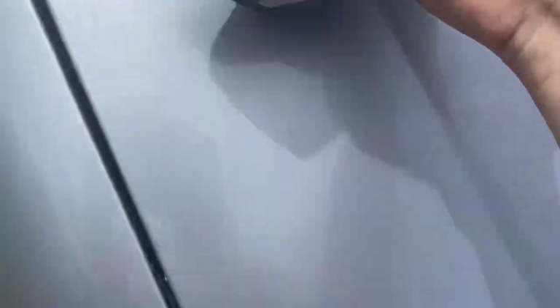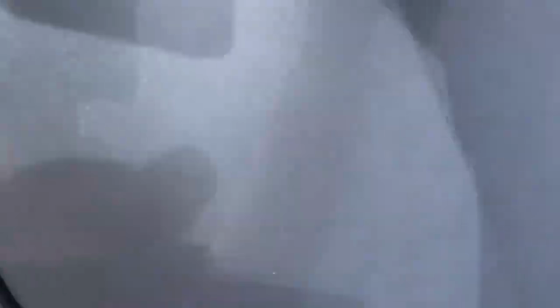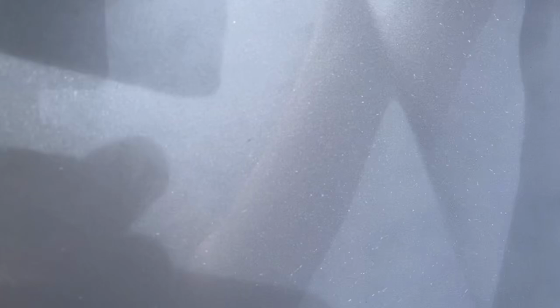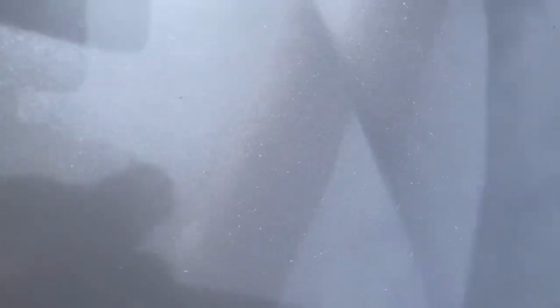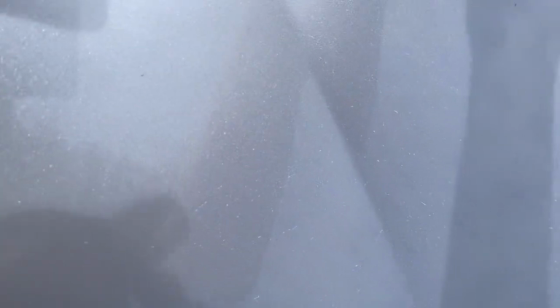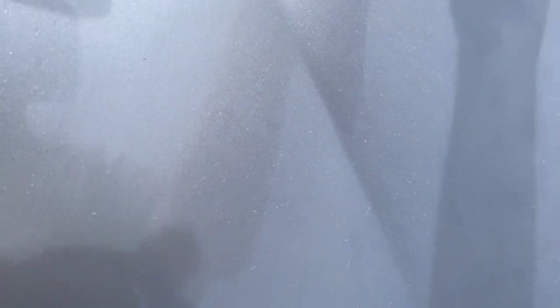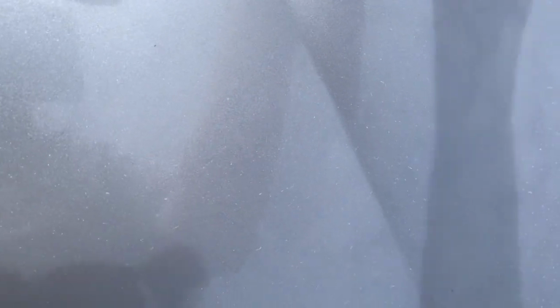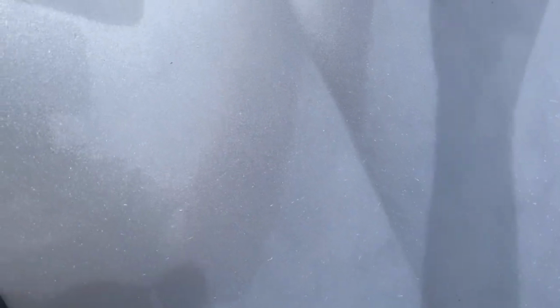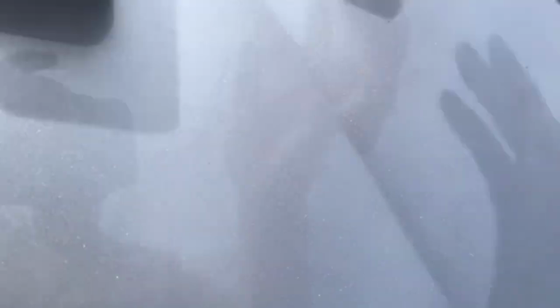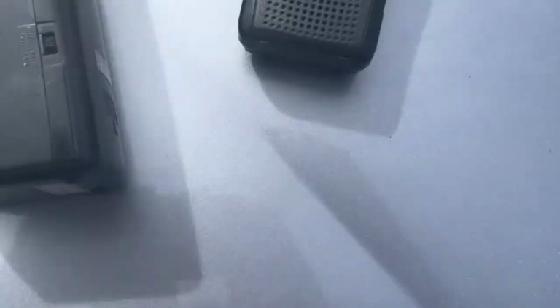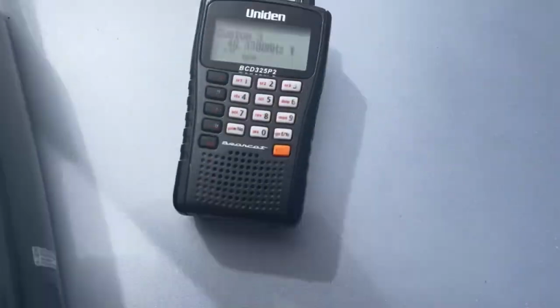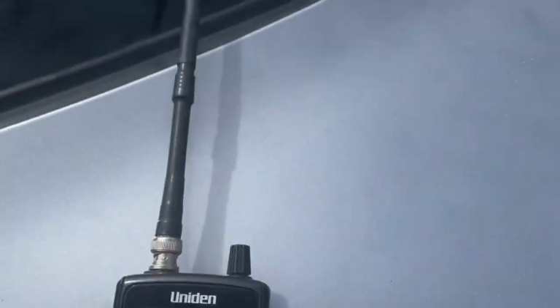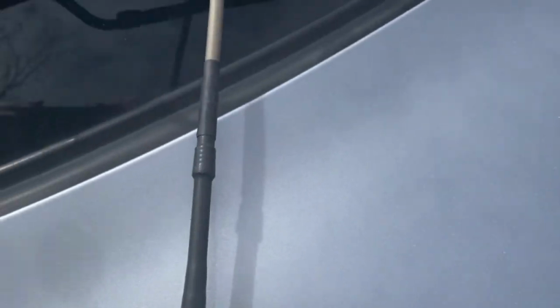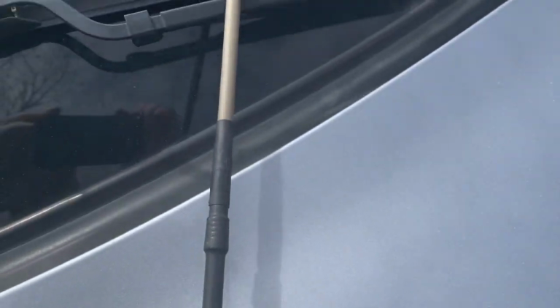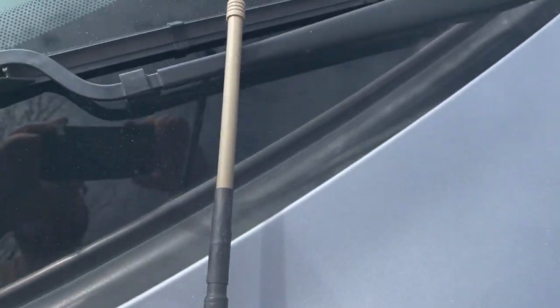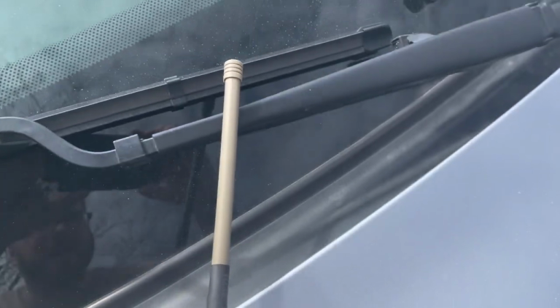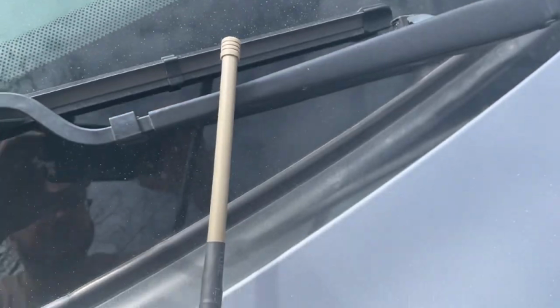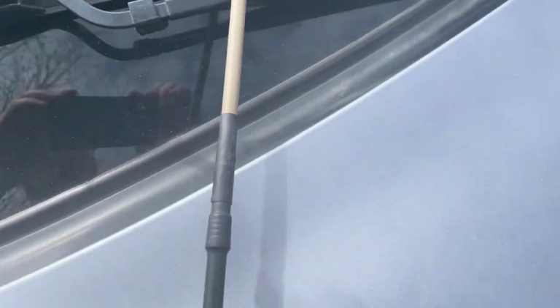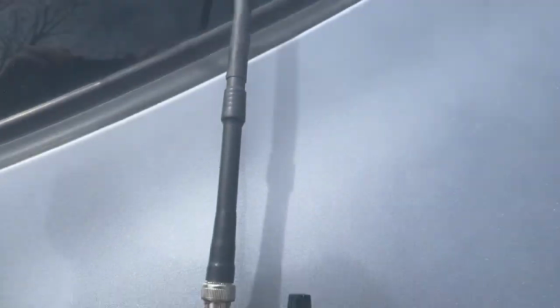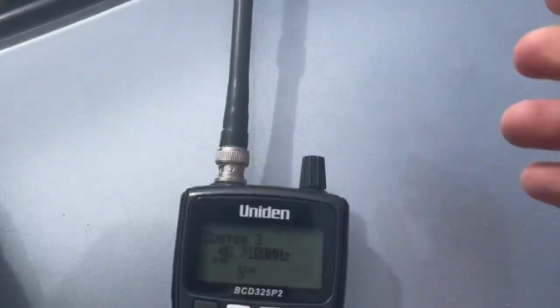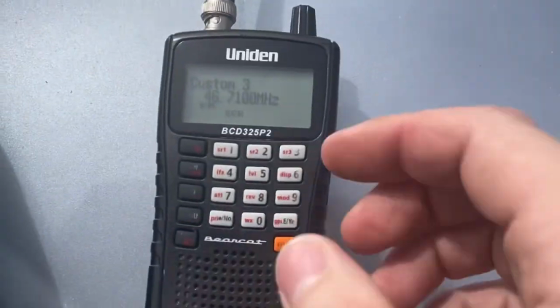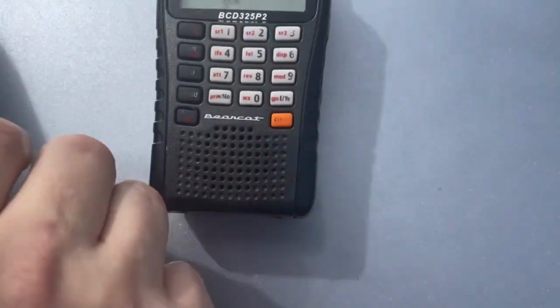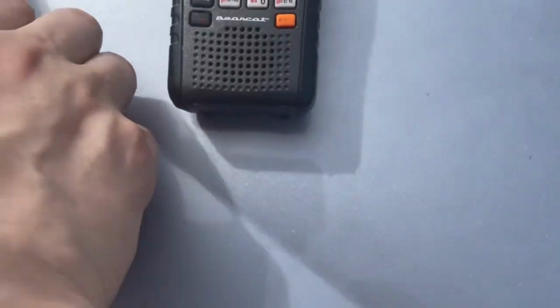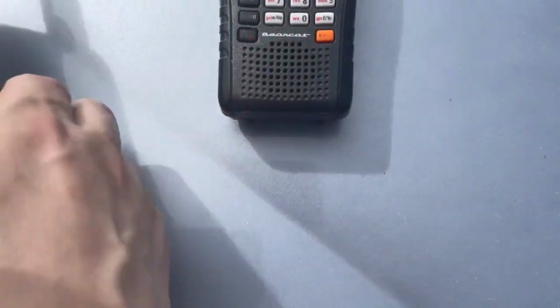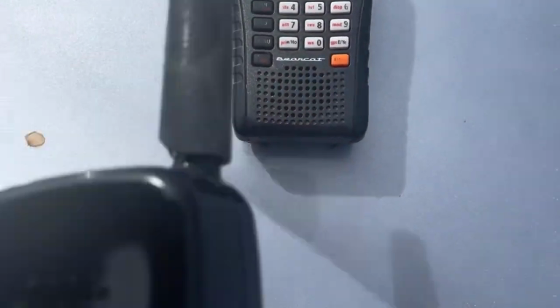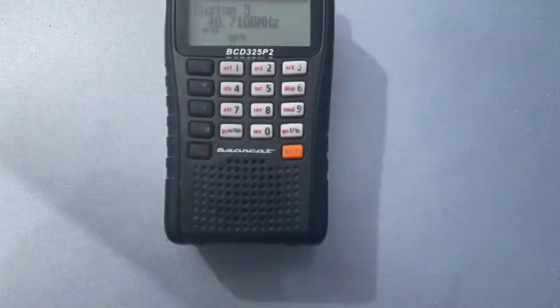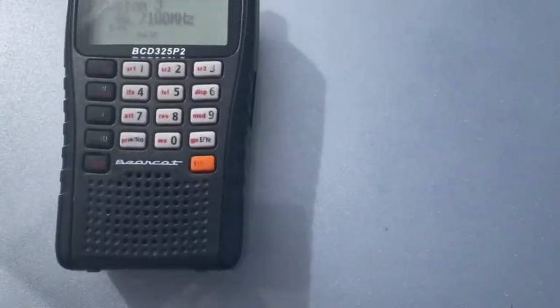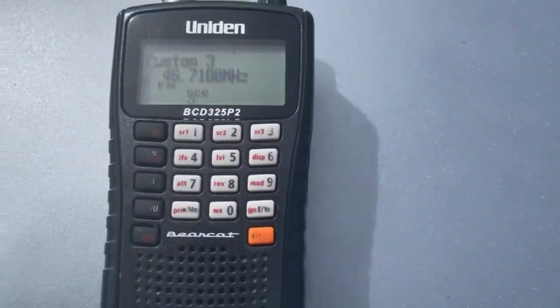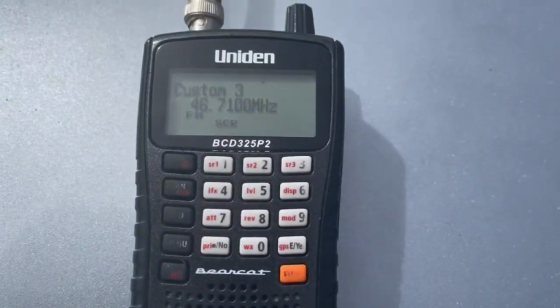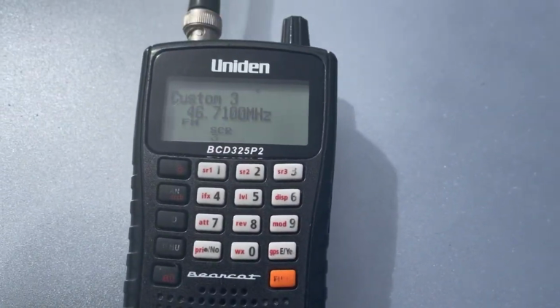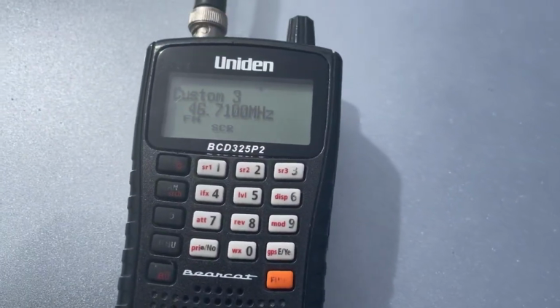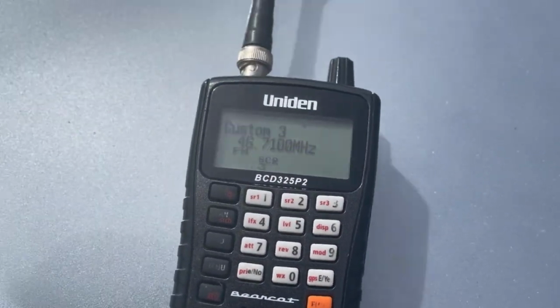We got signal. This scanner is made out of an old AT&T cordless phone antenna. There we go — we got signal.